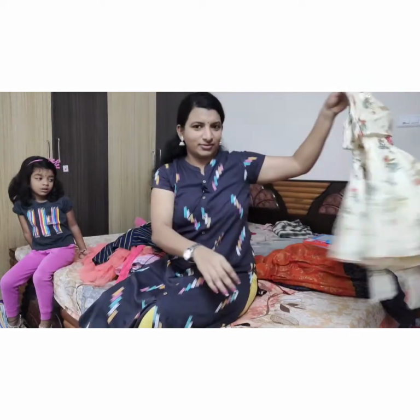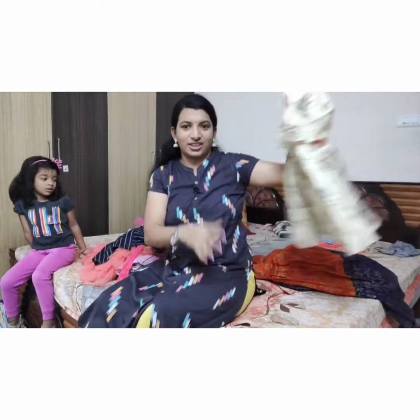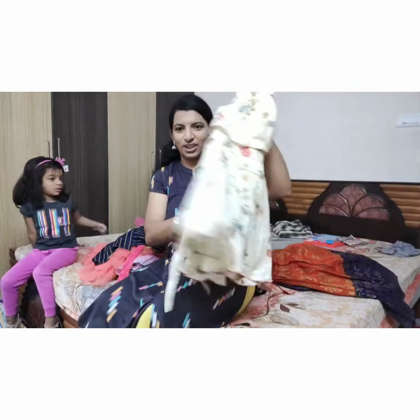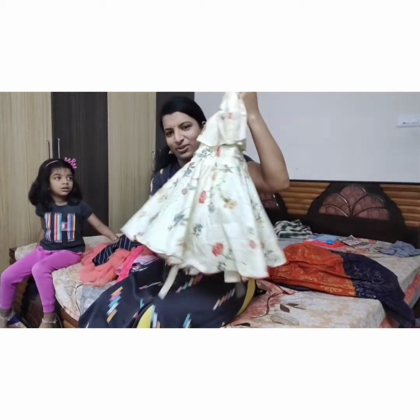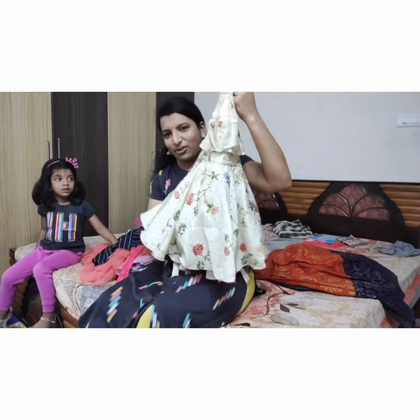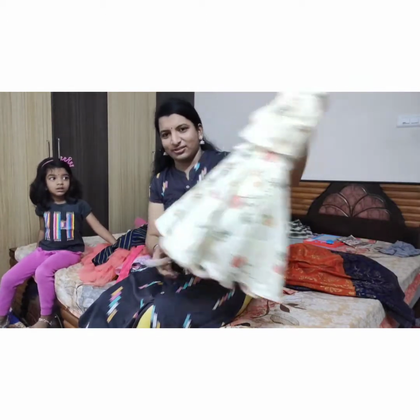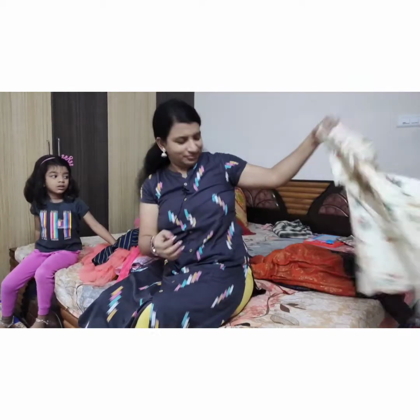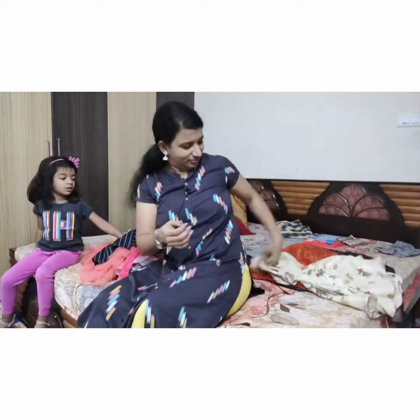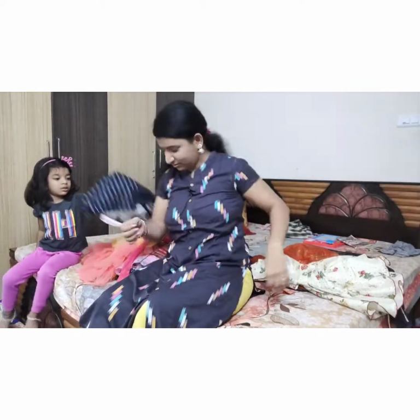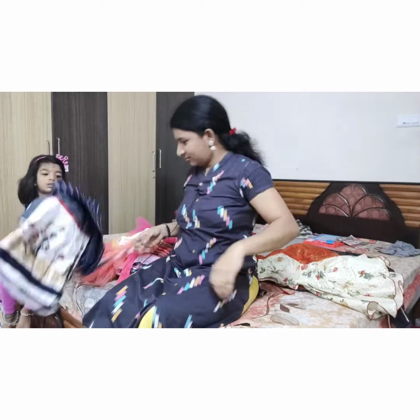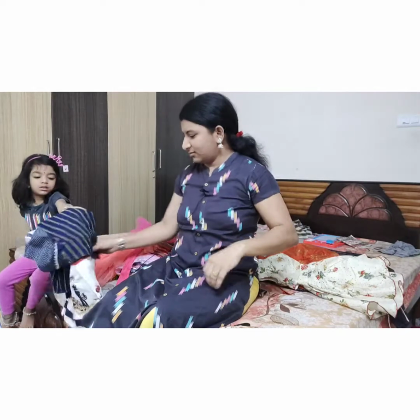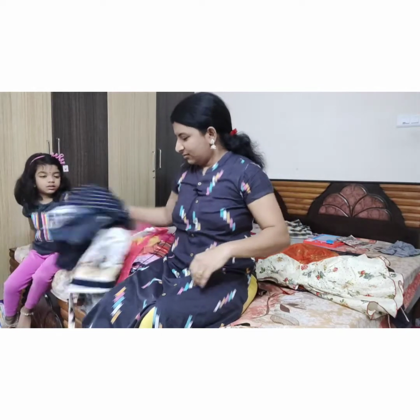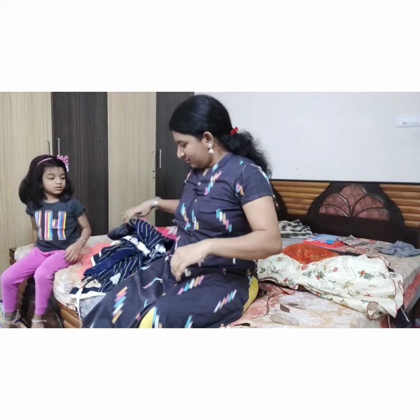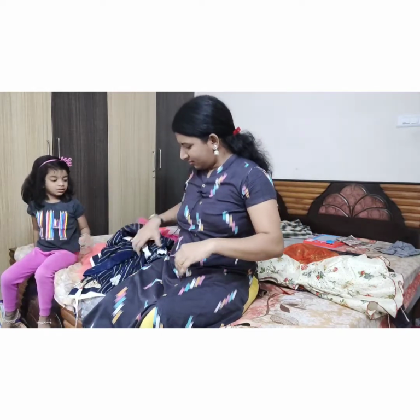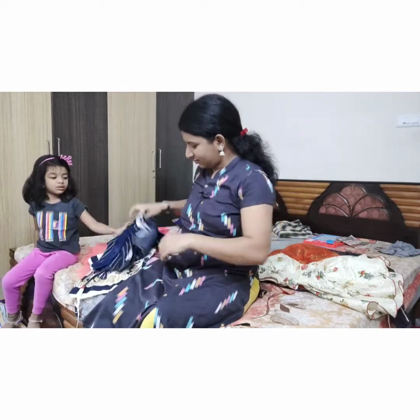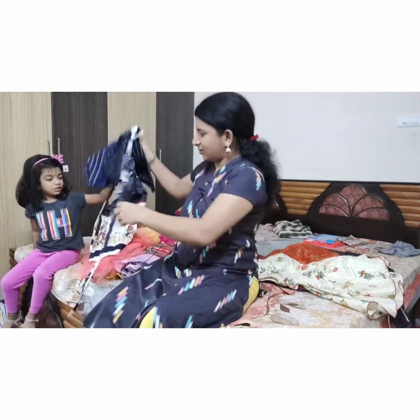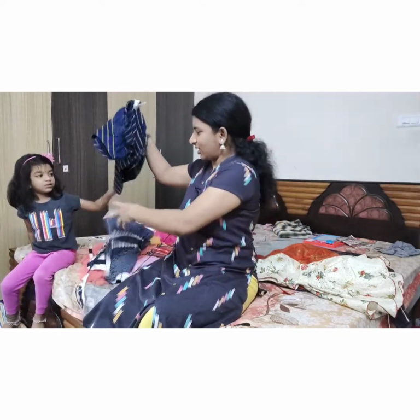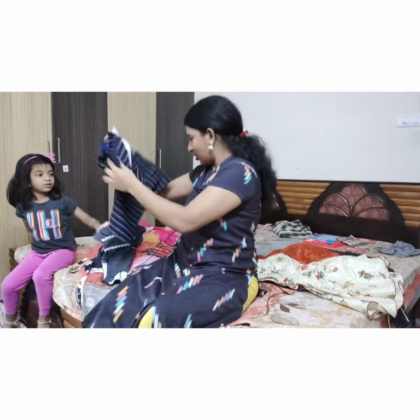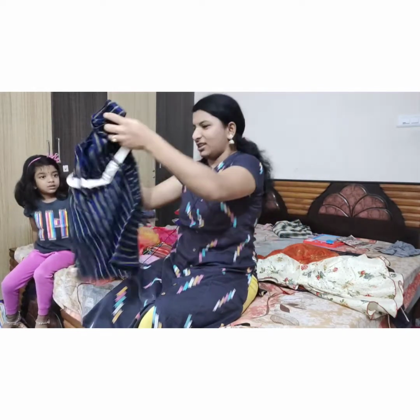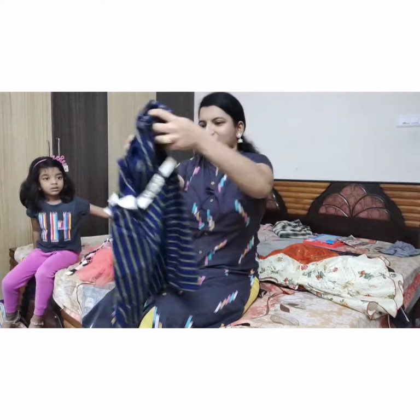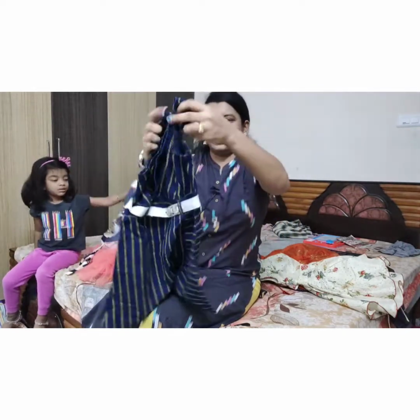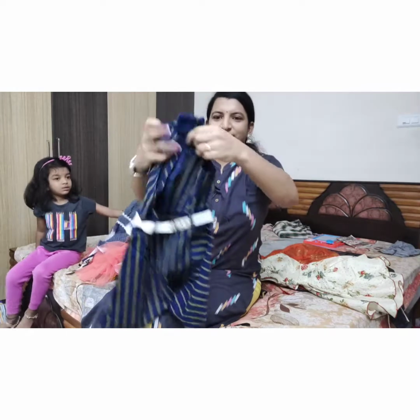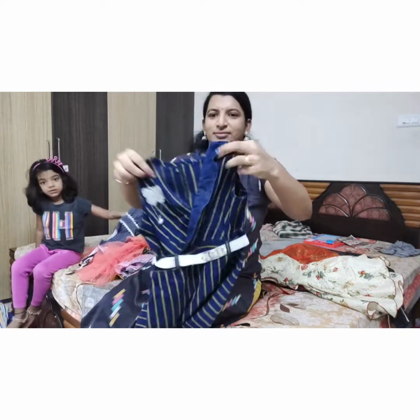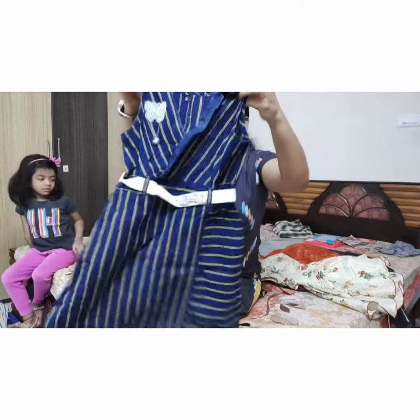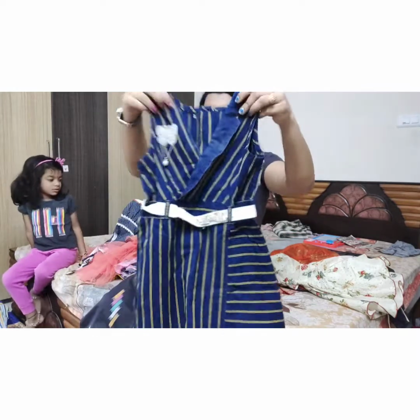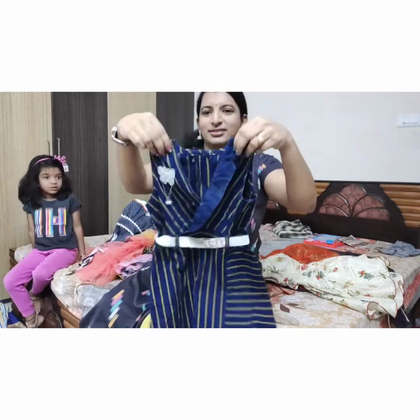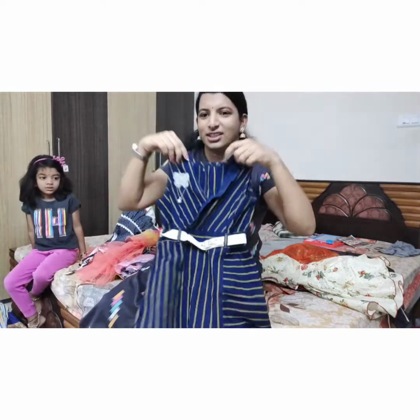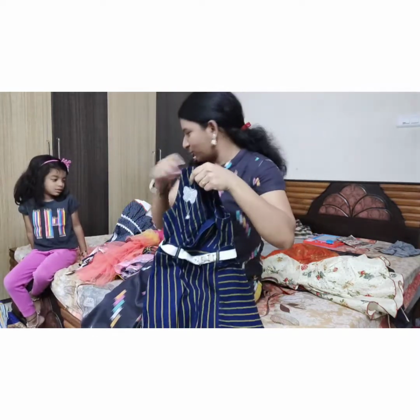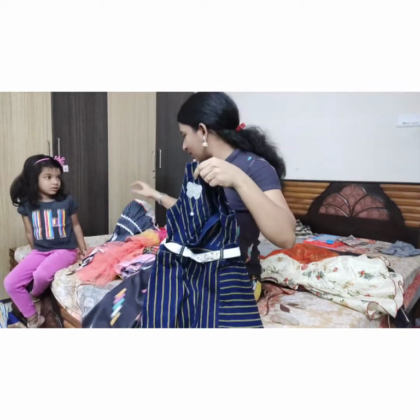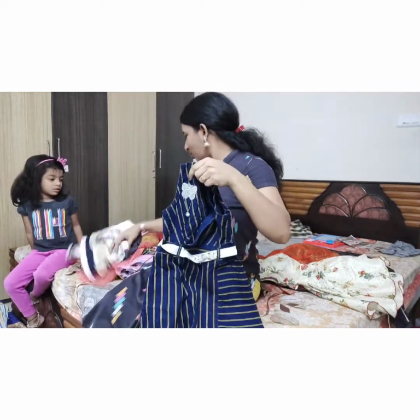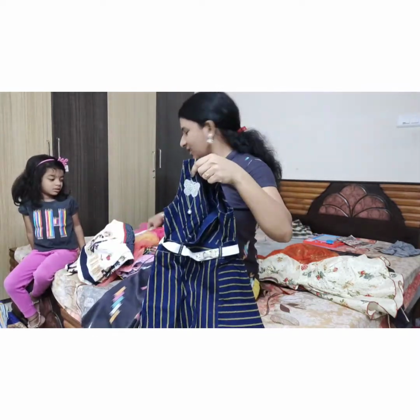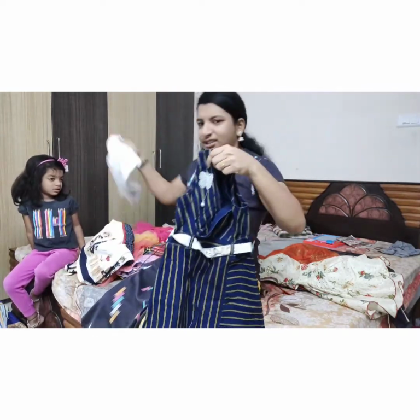I will show you the same thing as South India. The next model is the same. We will jump to the model and show you the shirt.